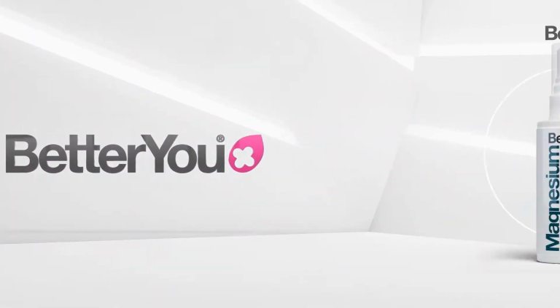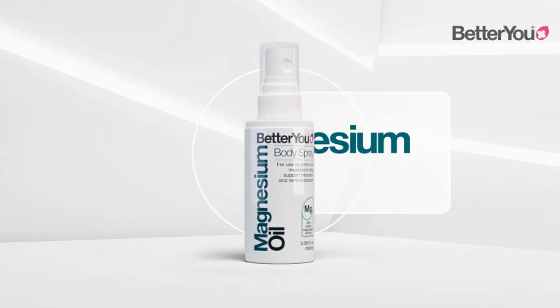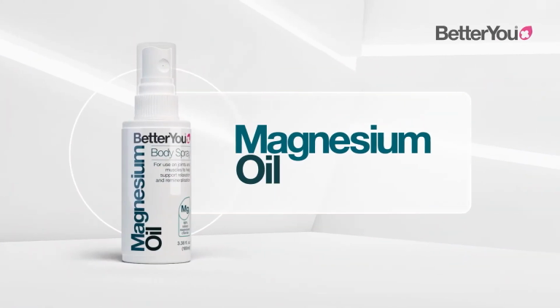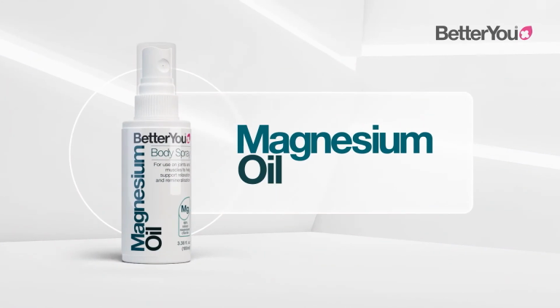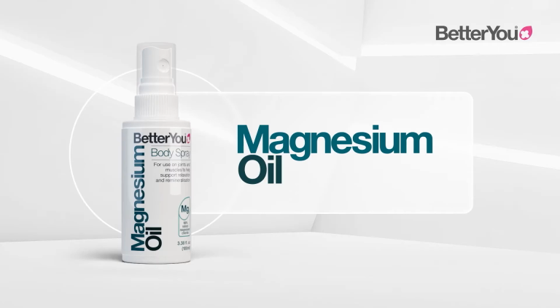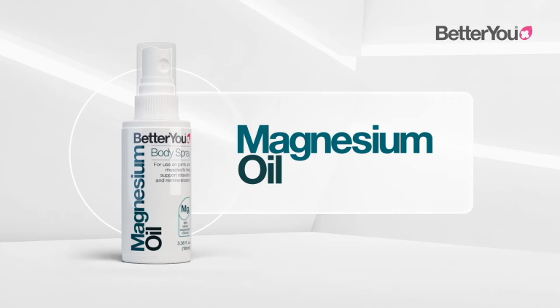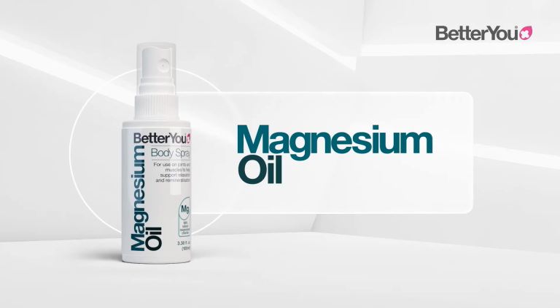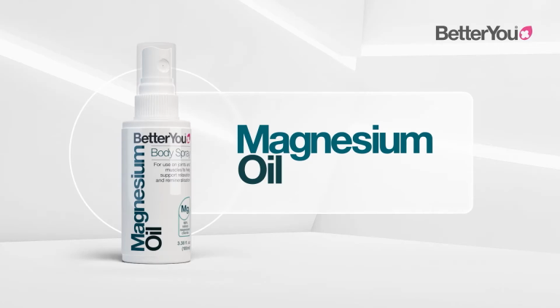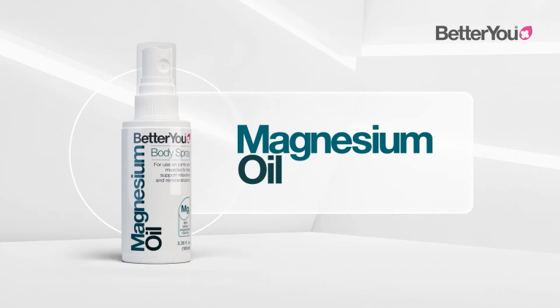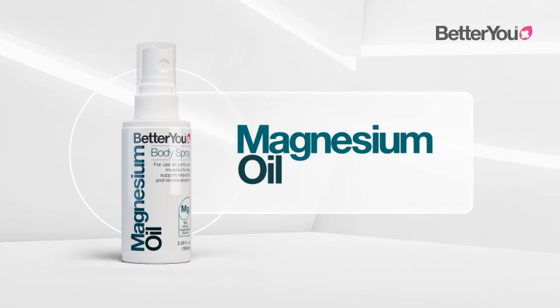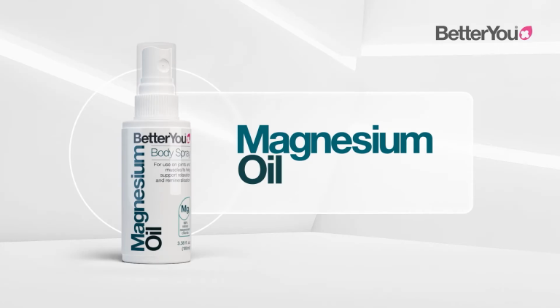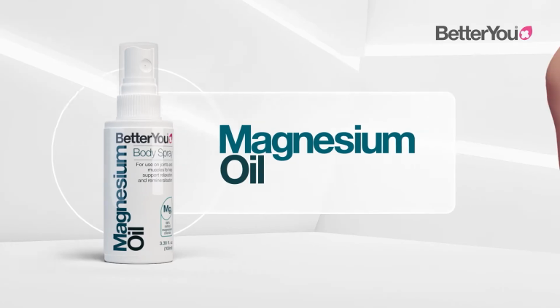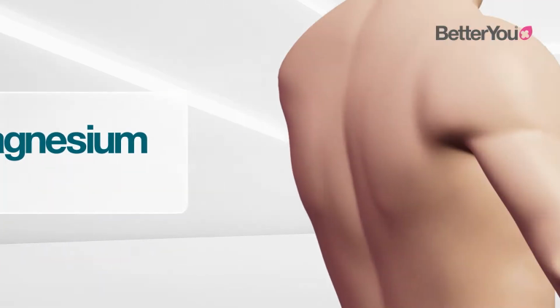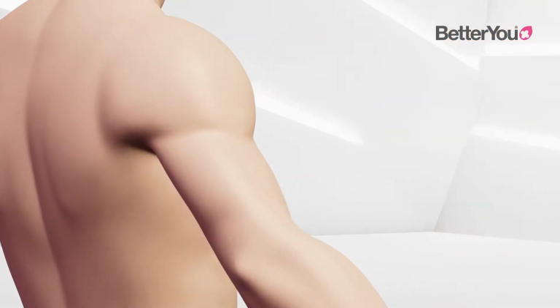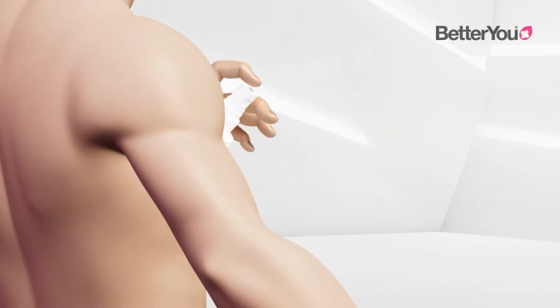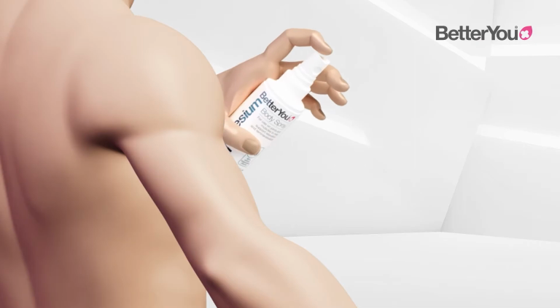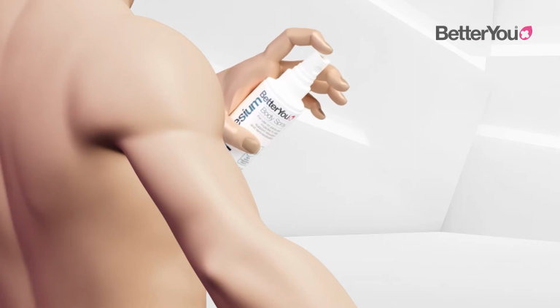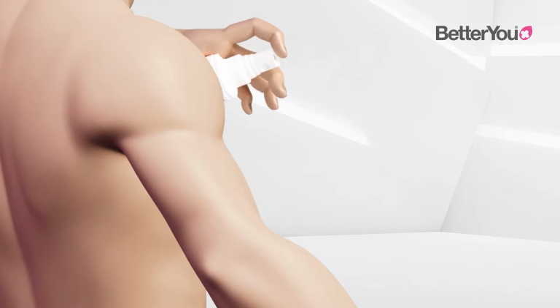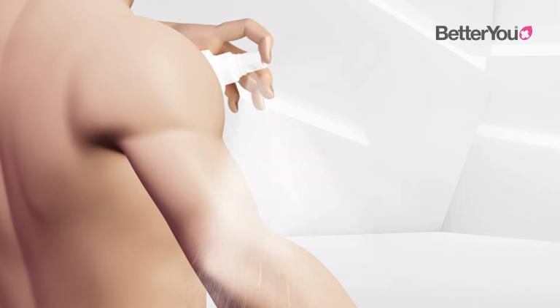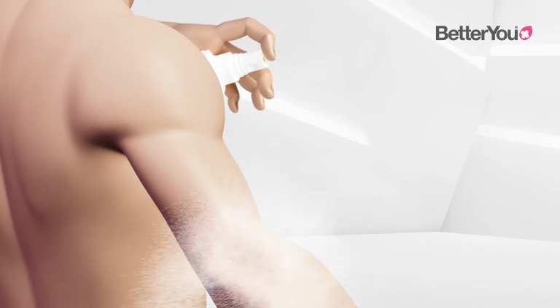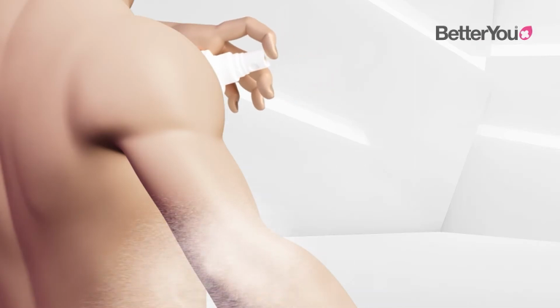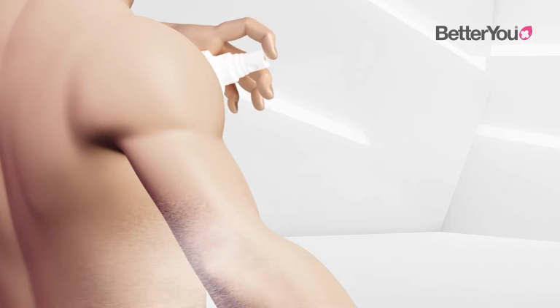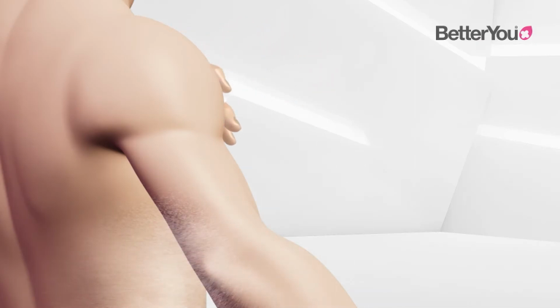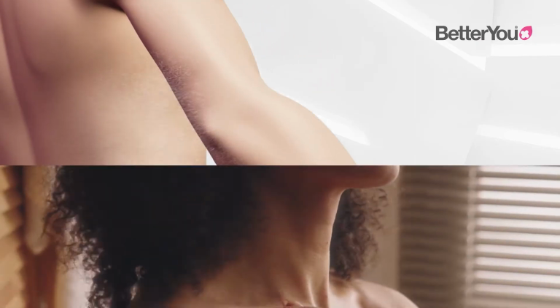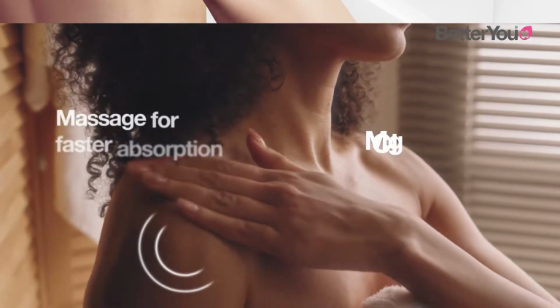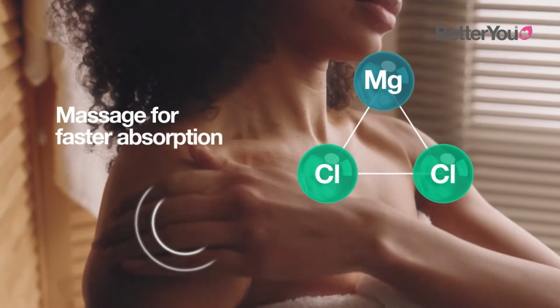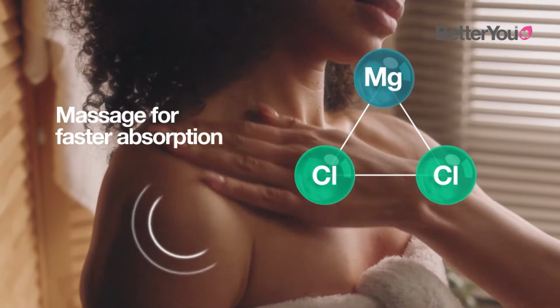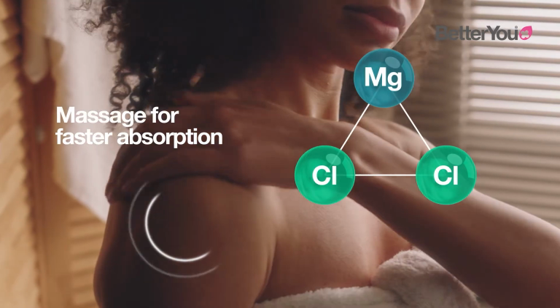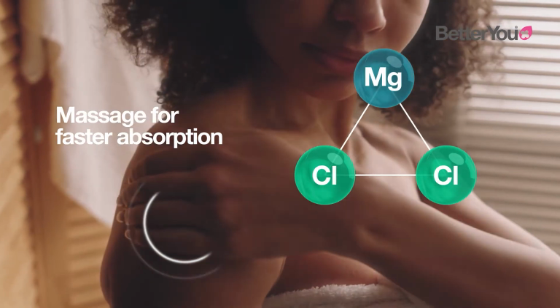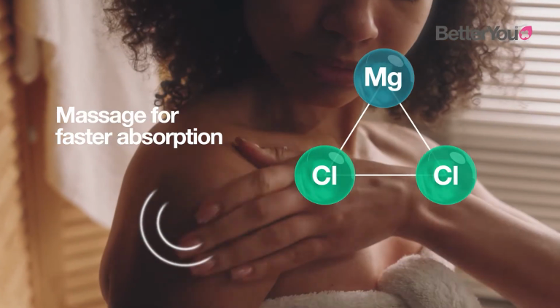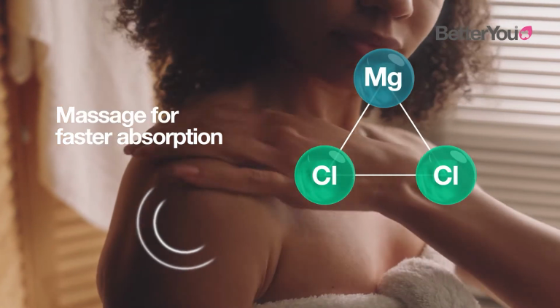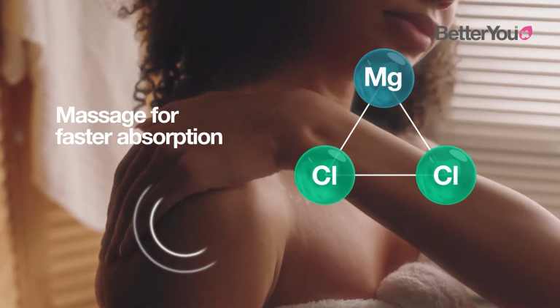BetterU uses the purest, most natural form of marine-sourced magnesium chloride, delivered directly into the bloodstream for optimal absorption. Spray directly onto the skin and massage in. Massaging has been proven to accelerate absorption.